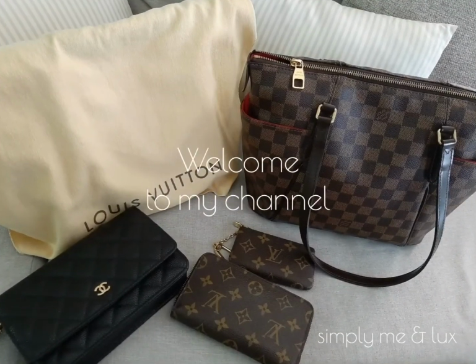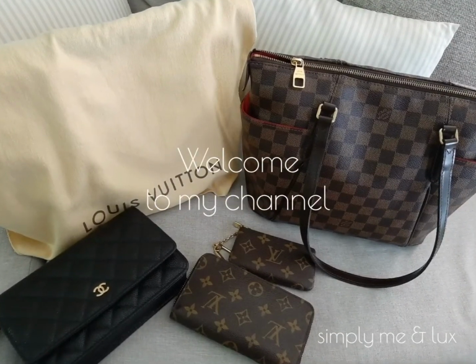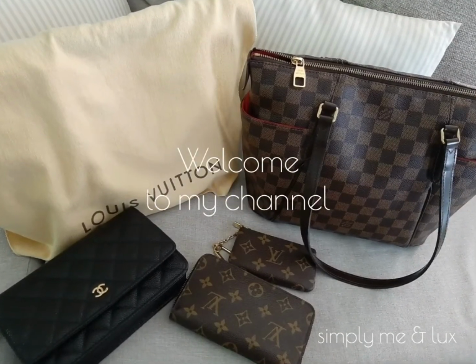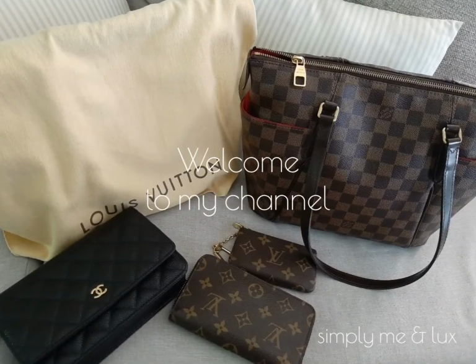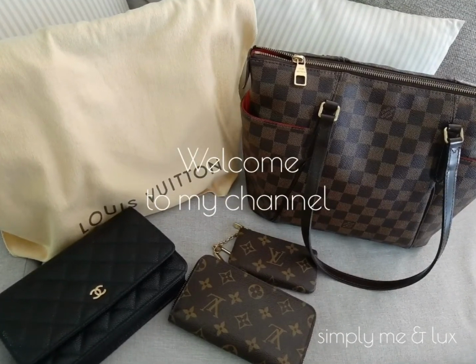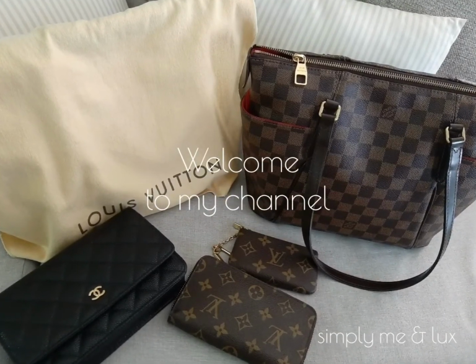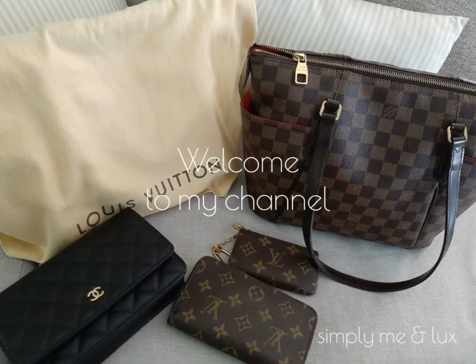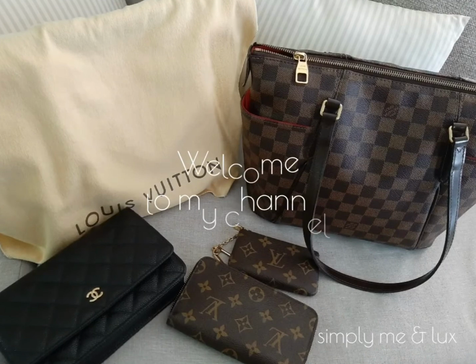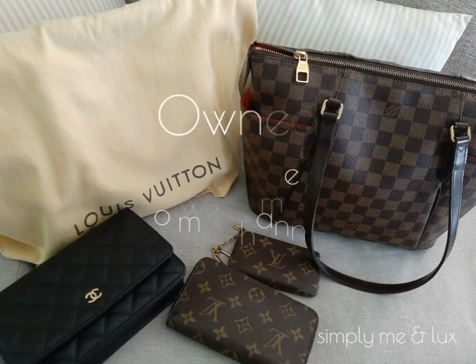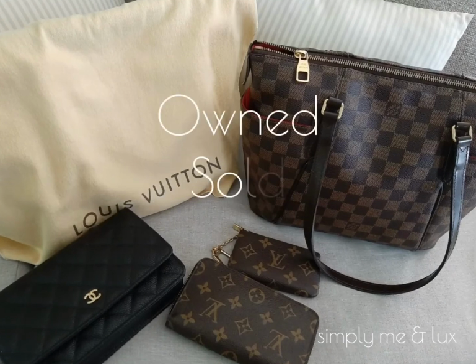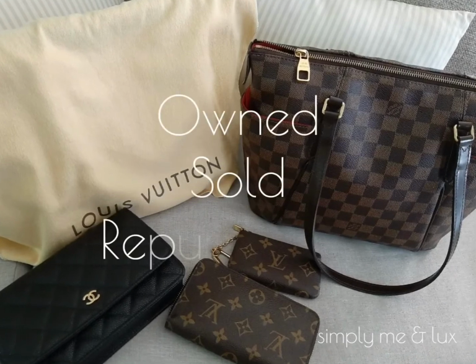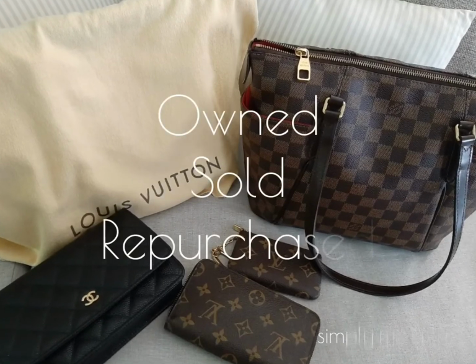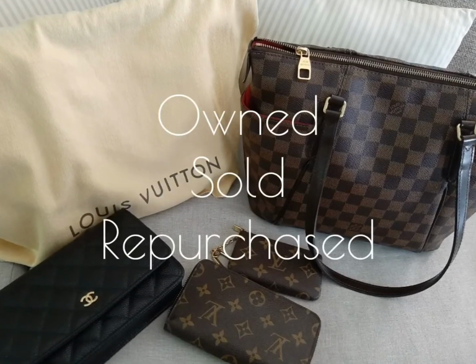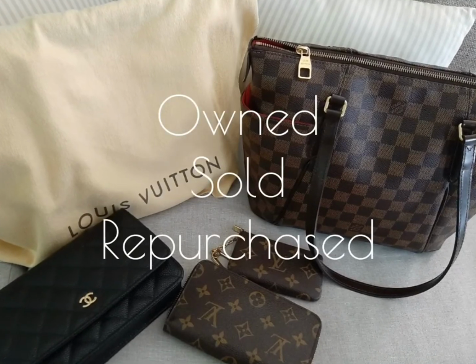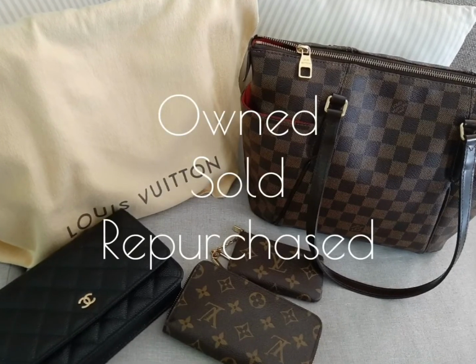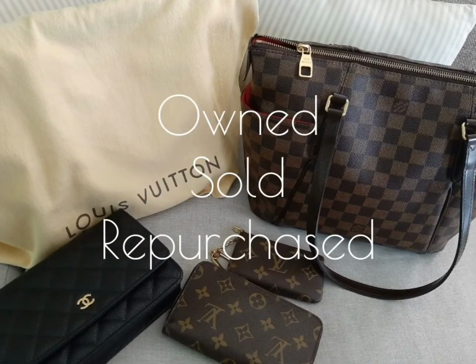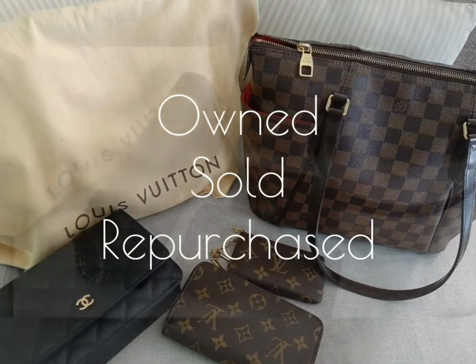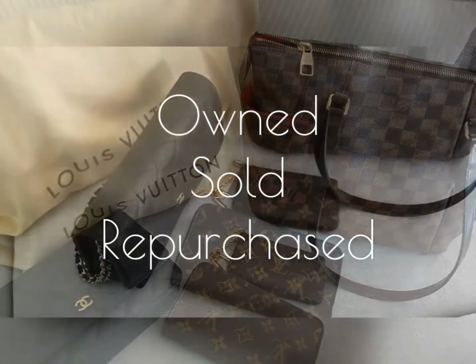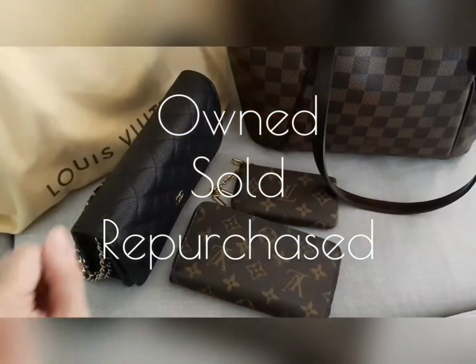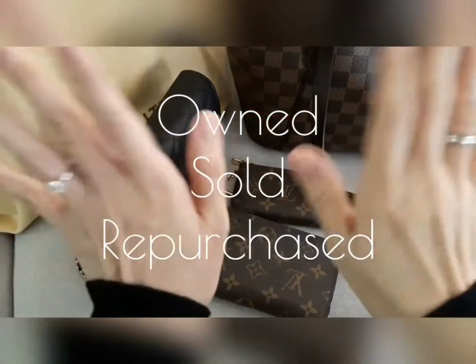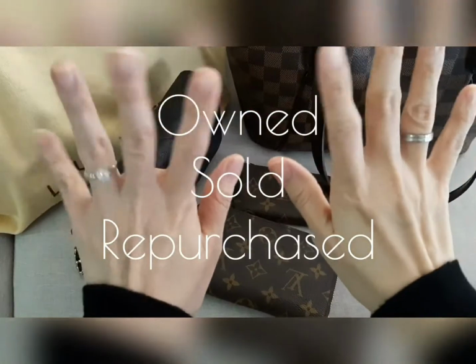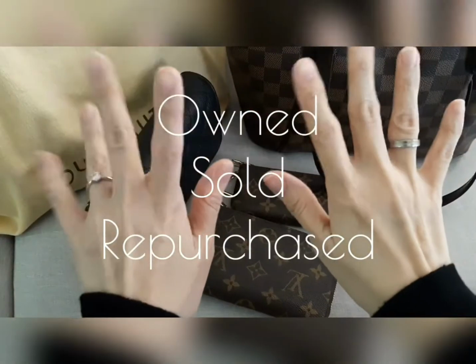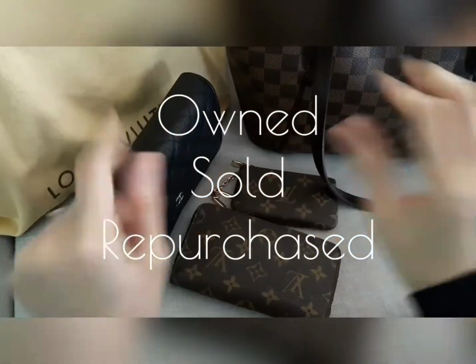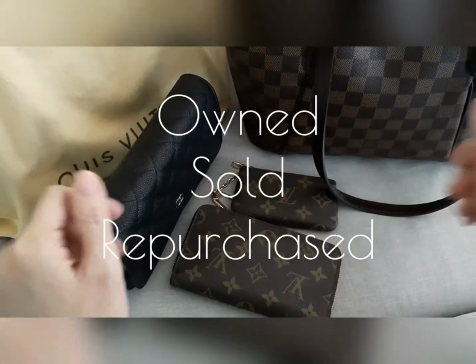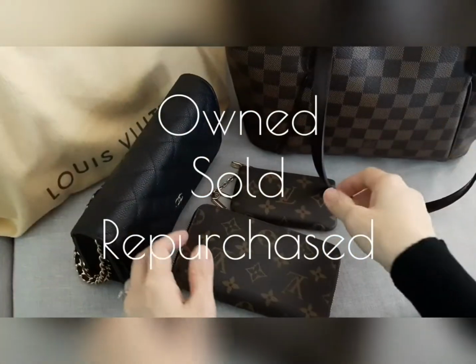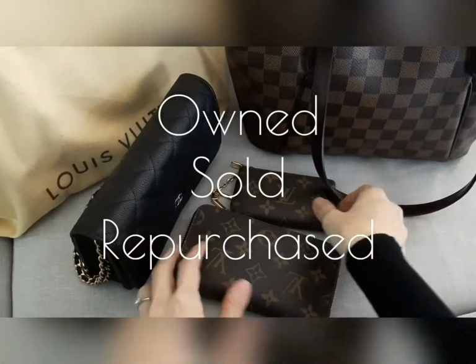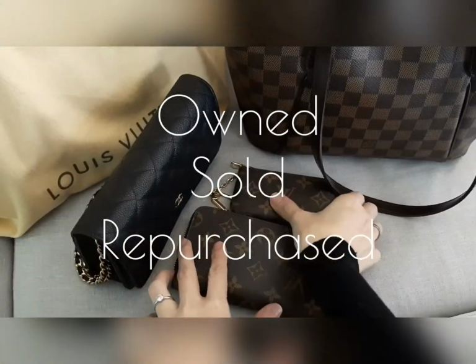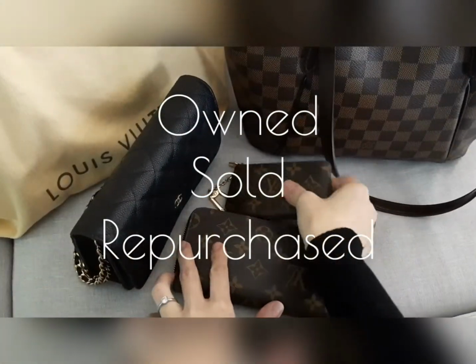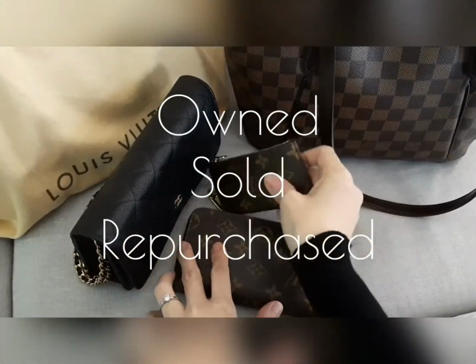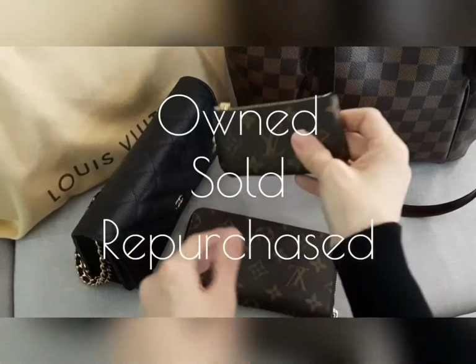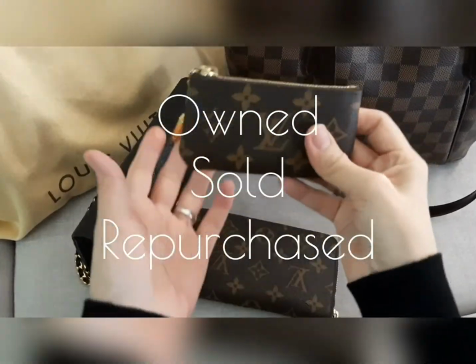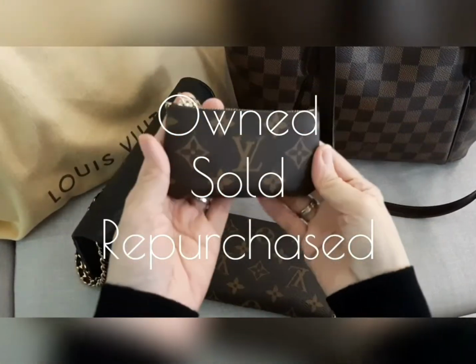Hi, it's great to see you here. If you have not subscribed to my channel, I would love to have you hit the subscribe button — thank you. In this video I would love to share with you about the bags that I've sold and regretted and repurchased.